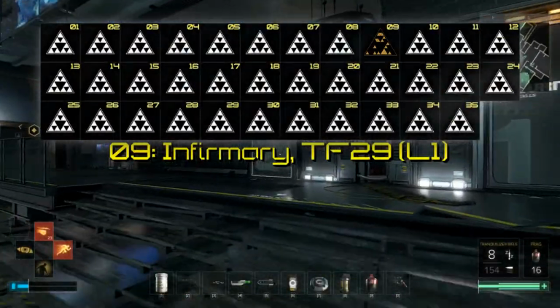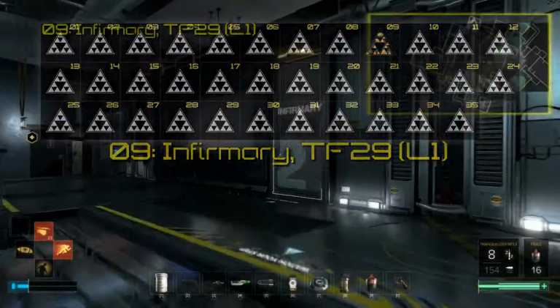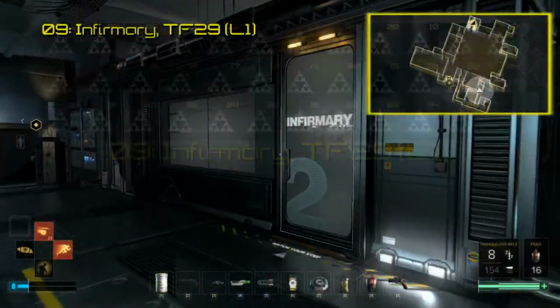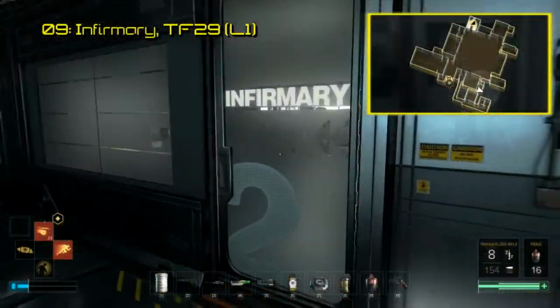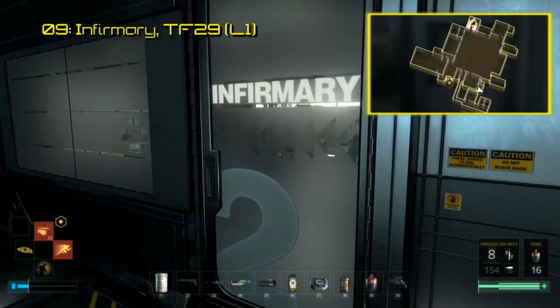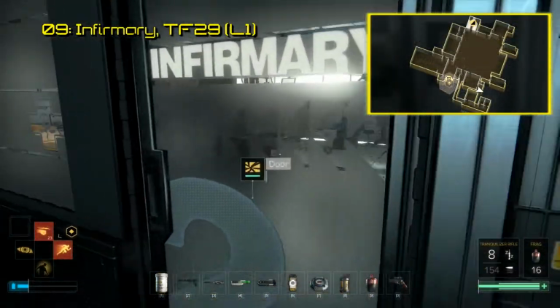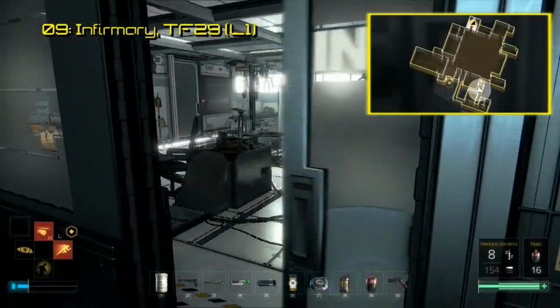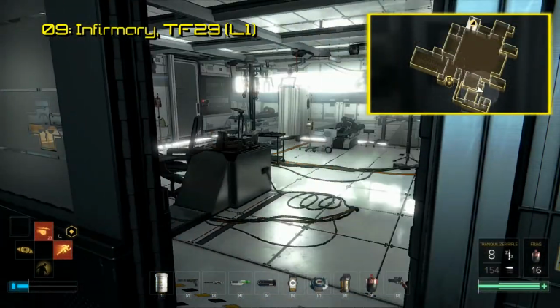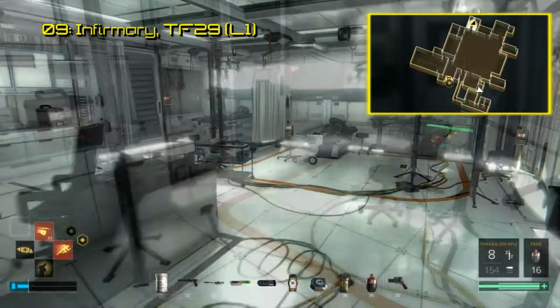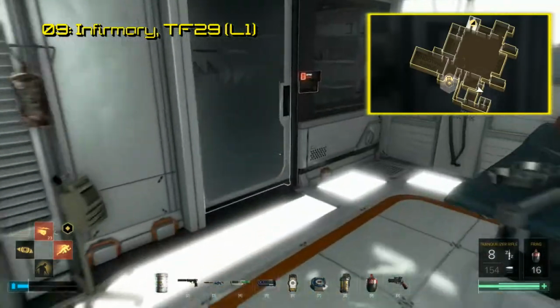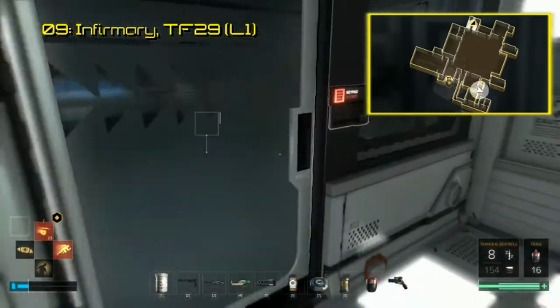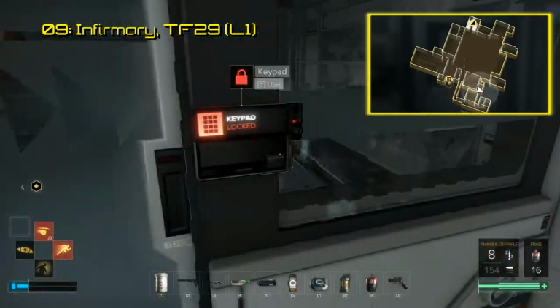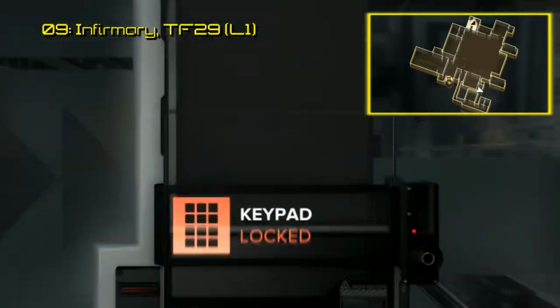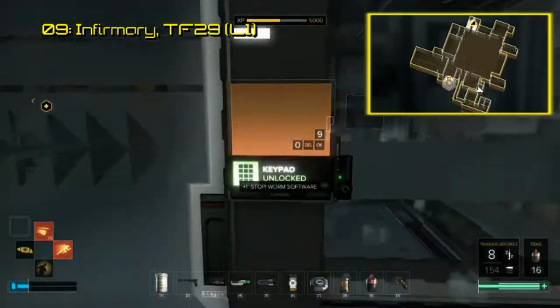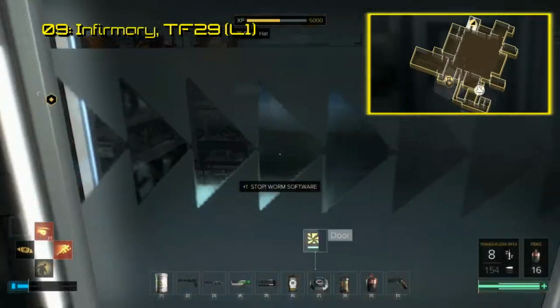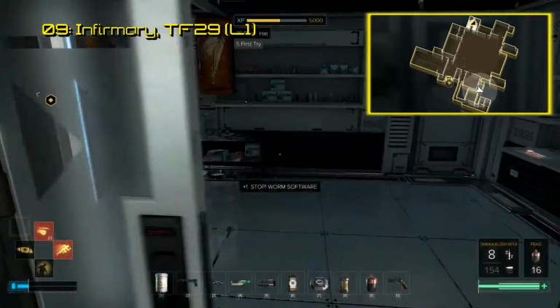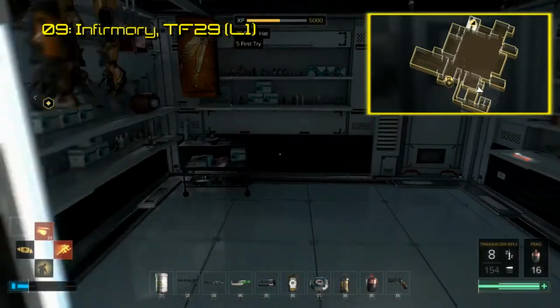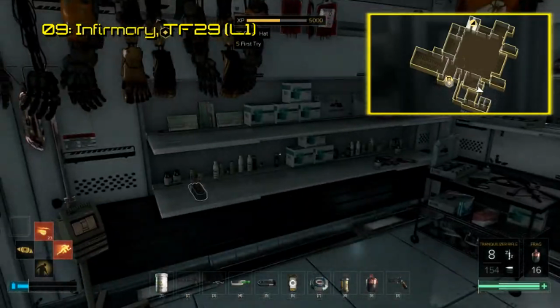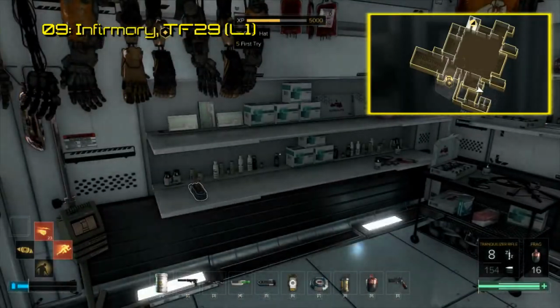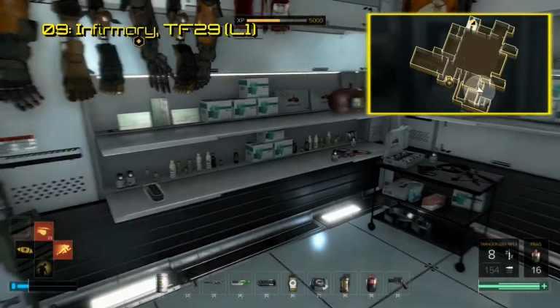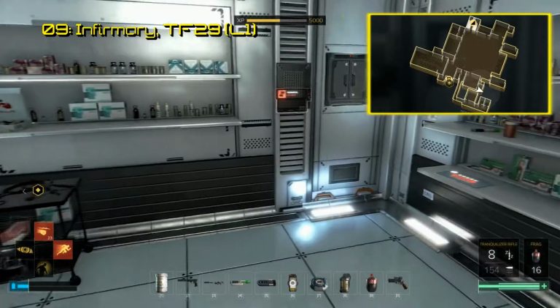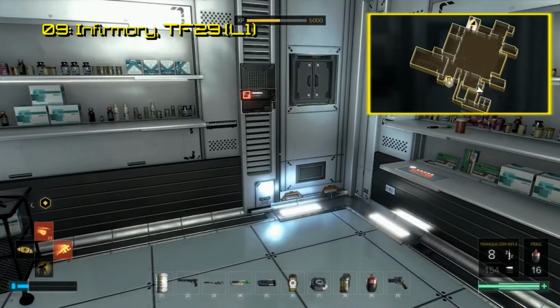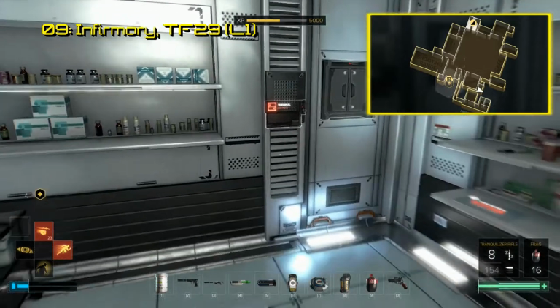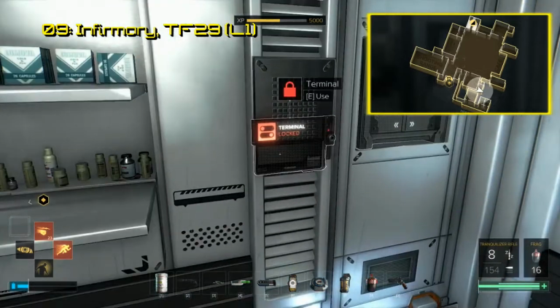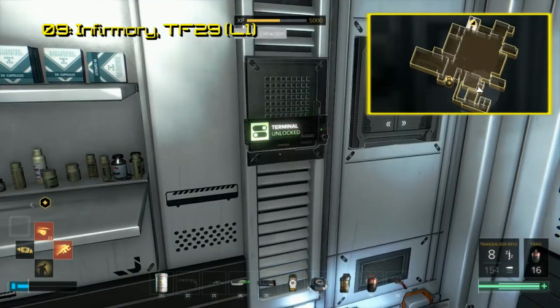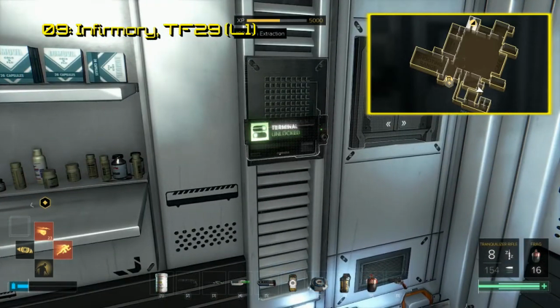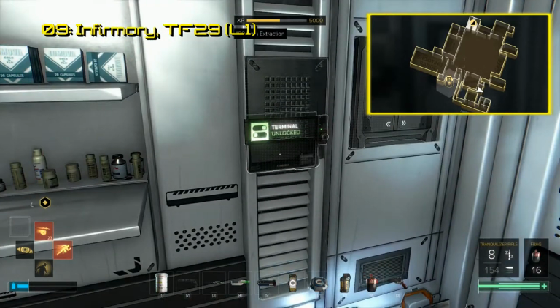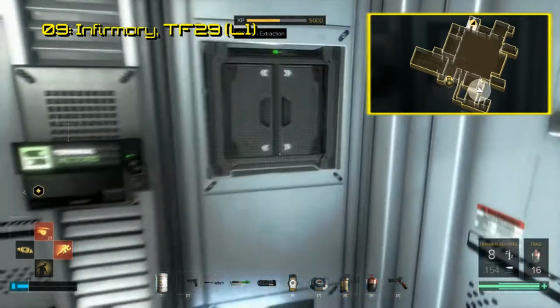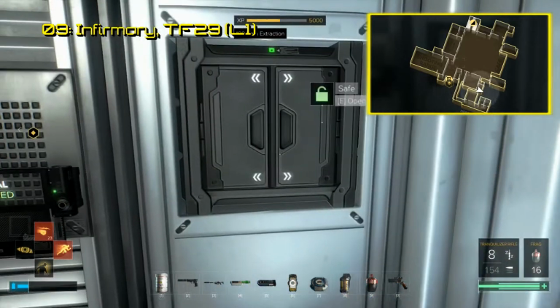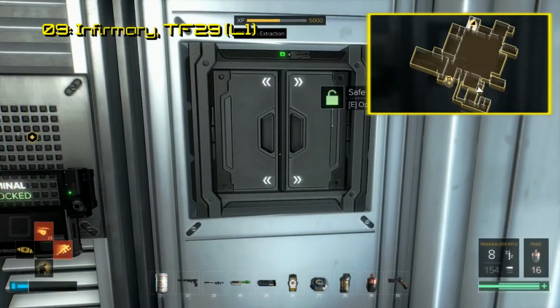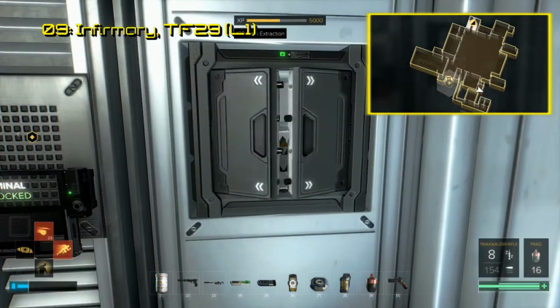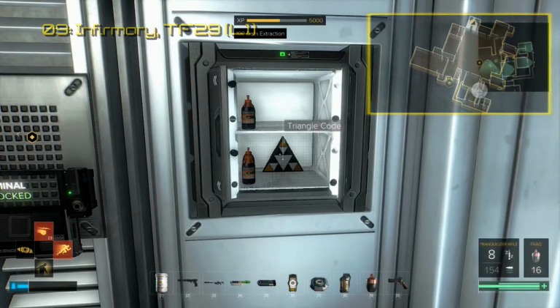Code number 9 is found in the TF-29 headquarters. Get into the locked storage room within the infirmary, and you will find your triangle code inside the locked safe. This code links to Eidos Montreal developers talking about their inspirations while designing Task Force 29.